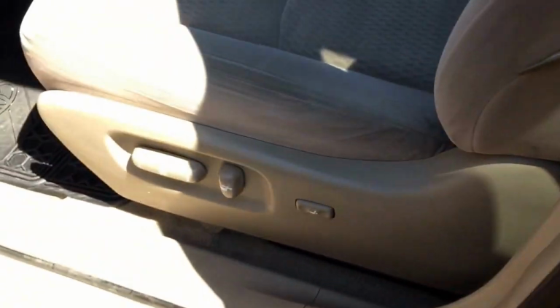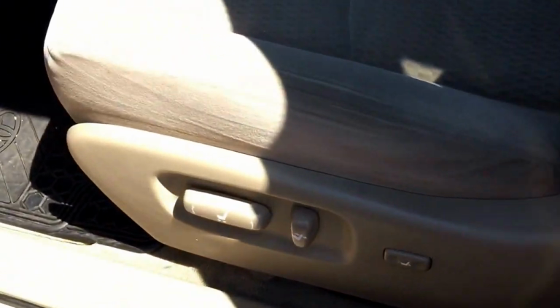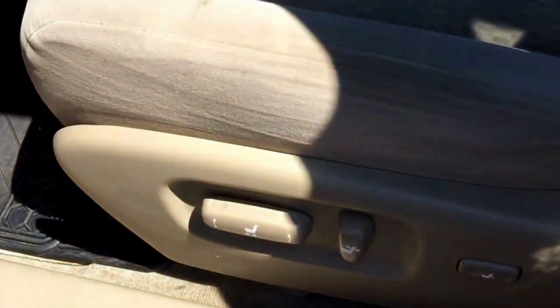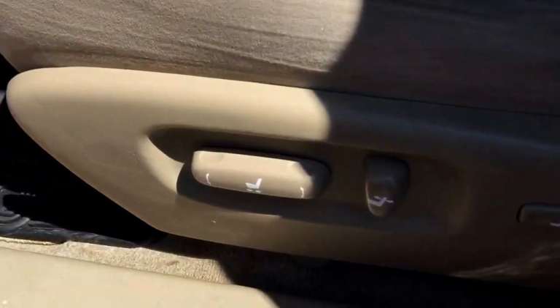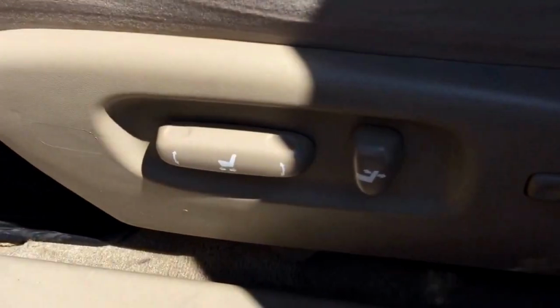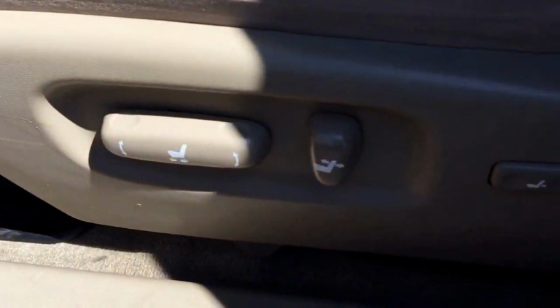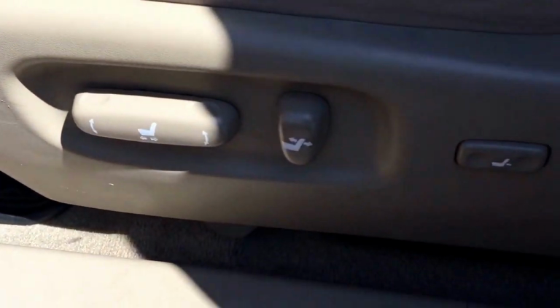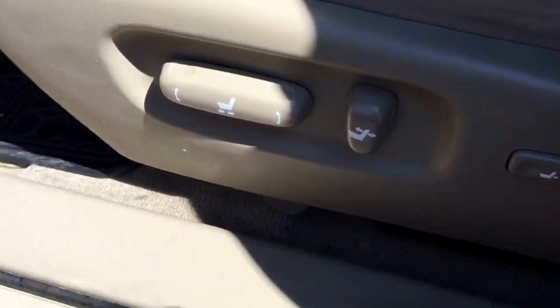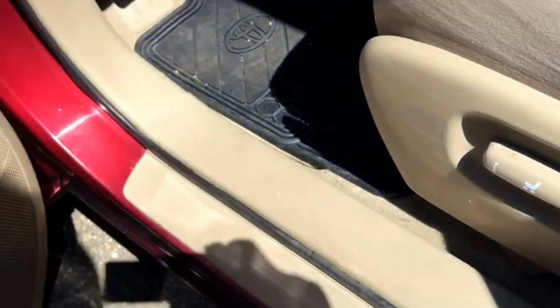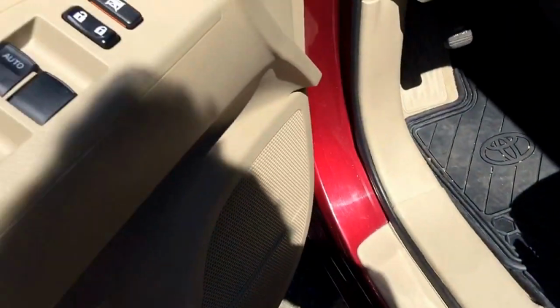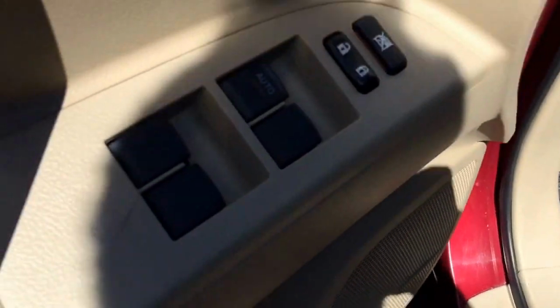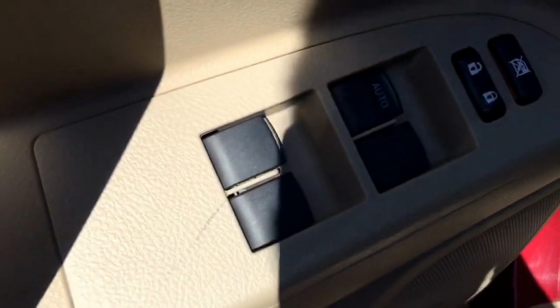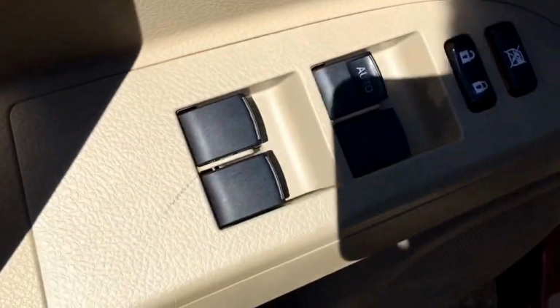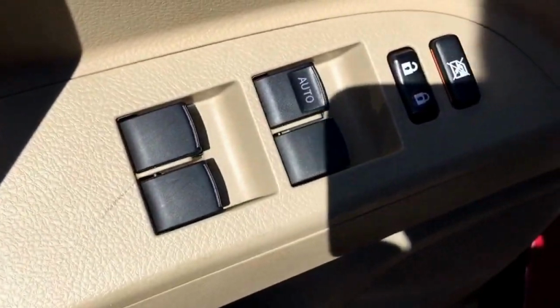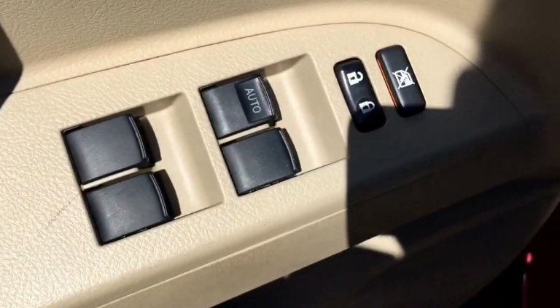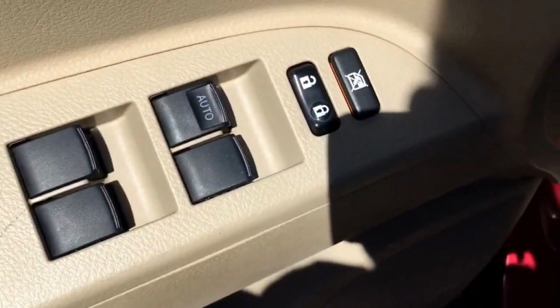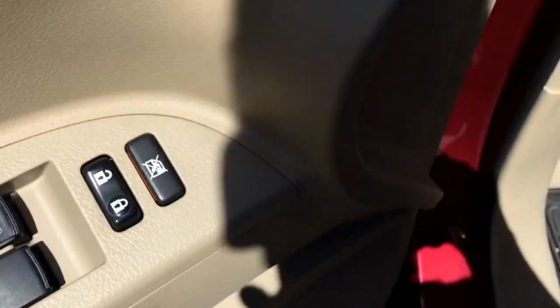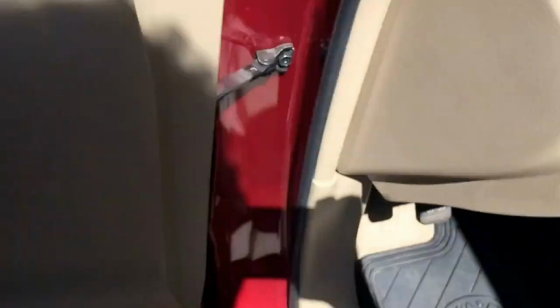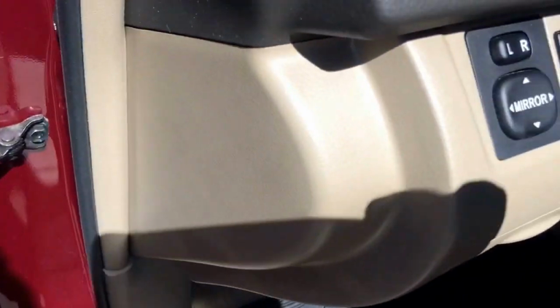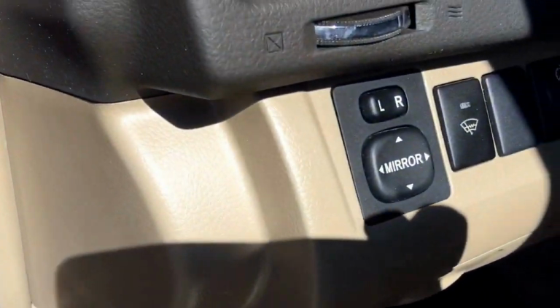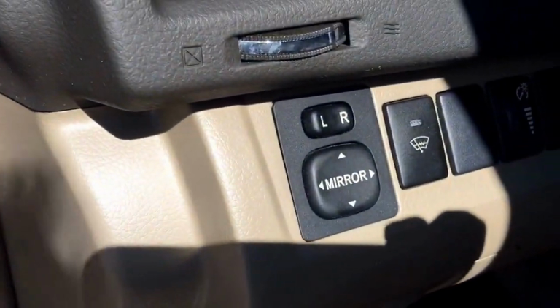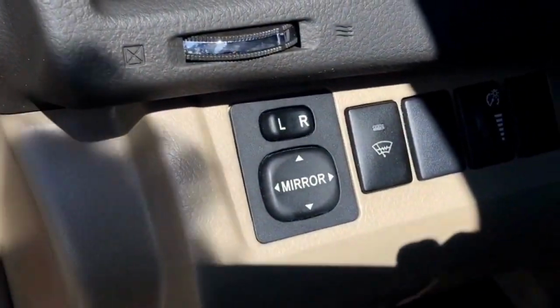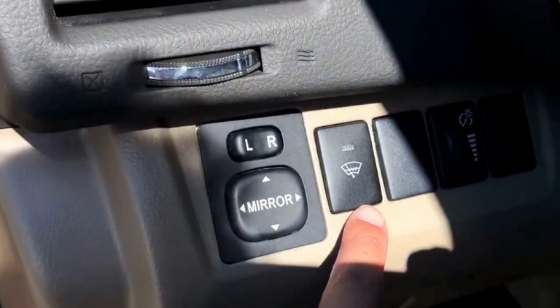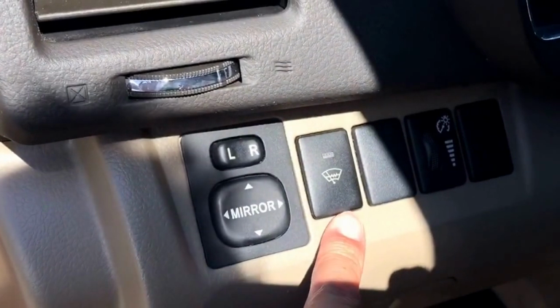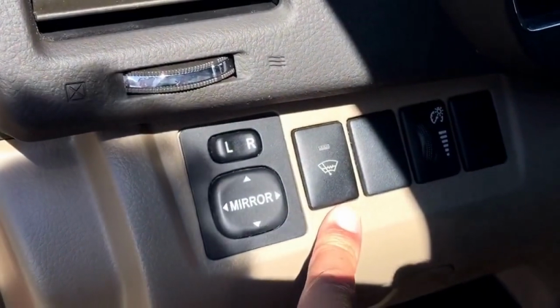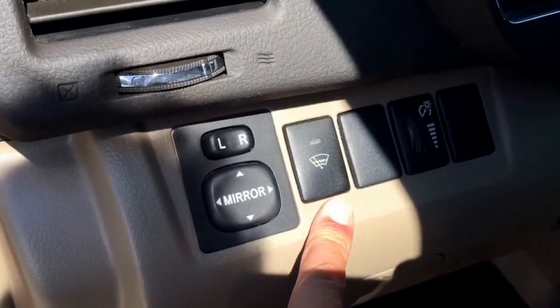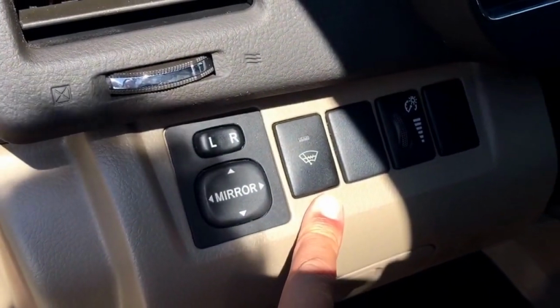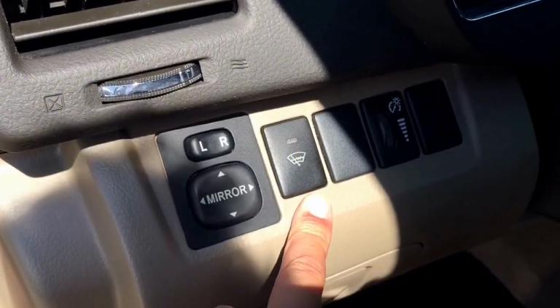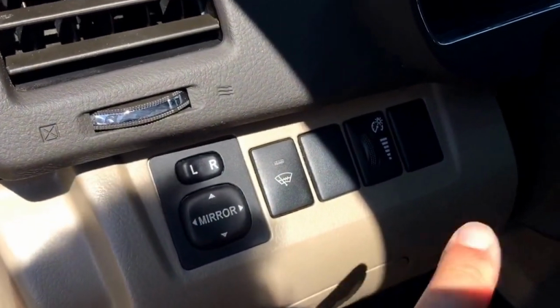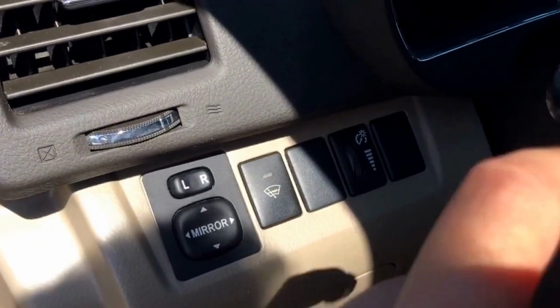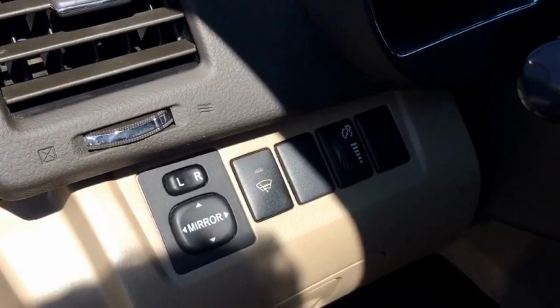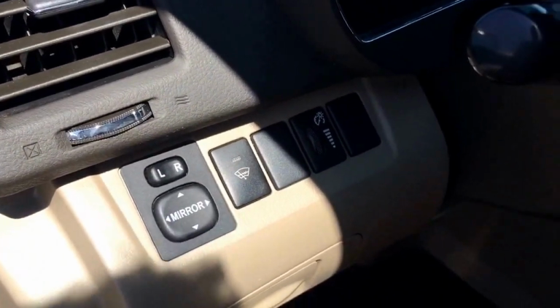For the driver side, it also comes with a power seat, power windows, power door locks, power side mirrors, front windshield wiper blades with an icer, and automatic headlights.